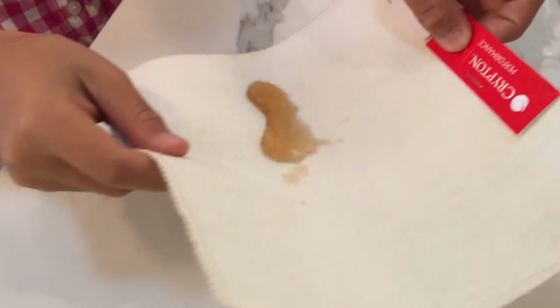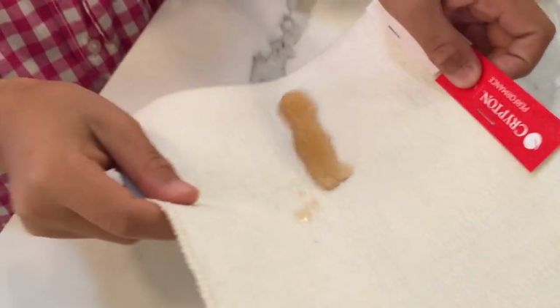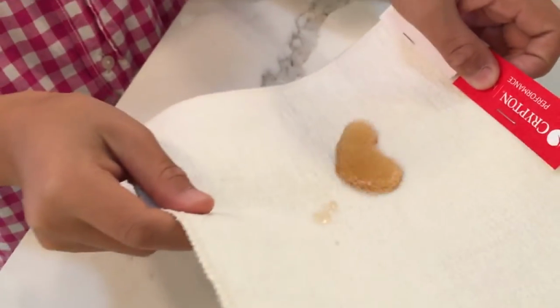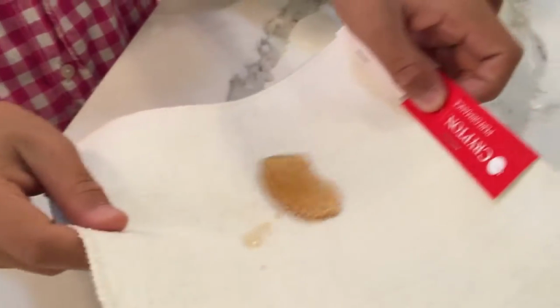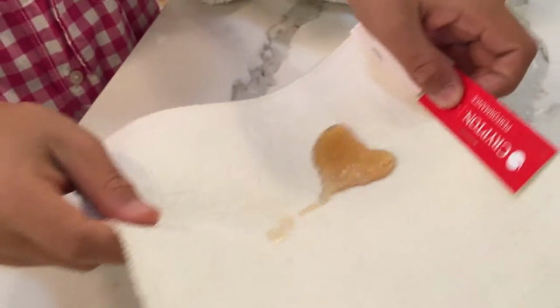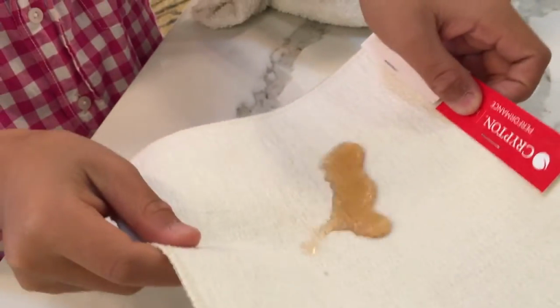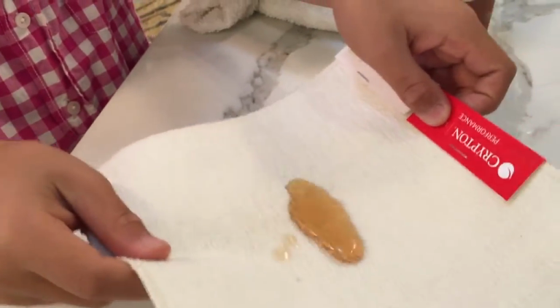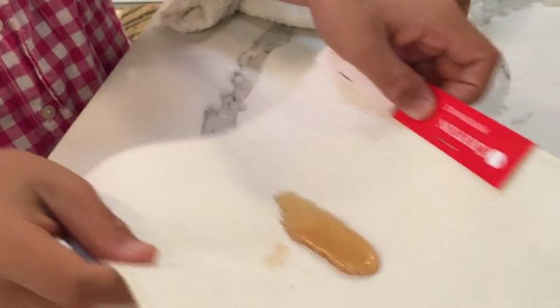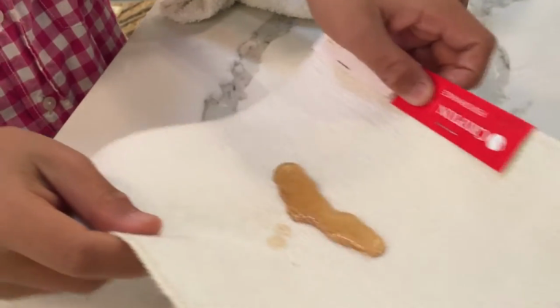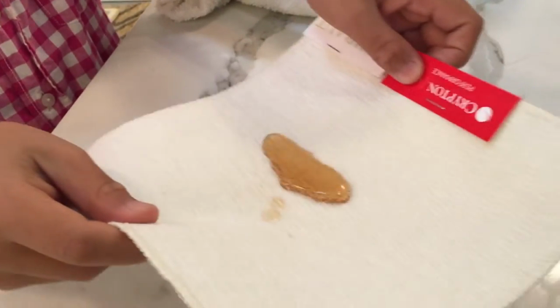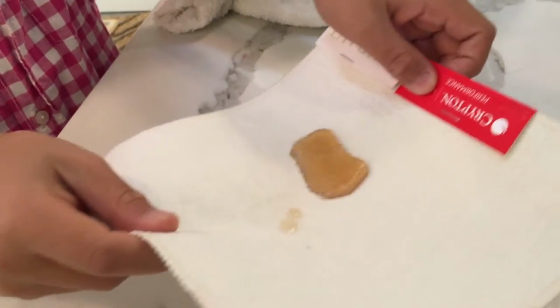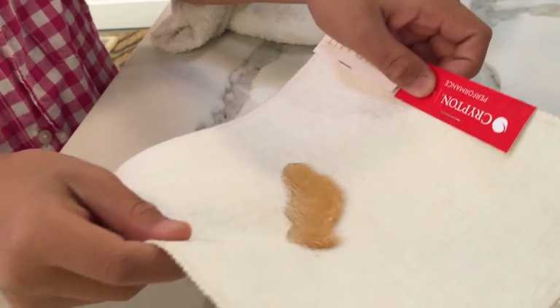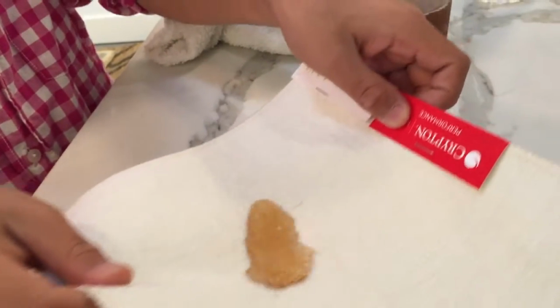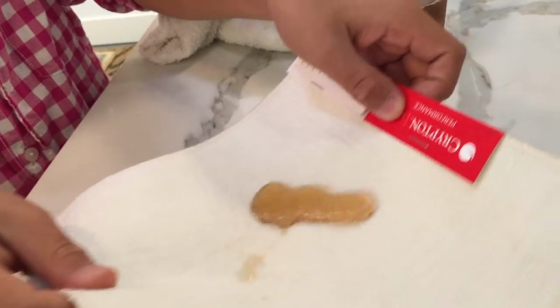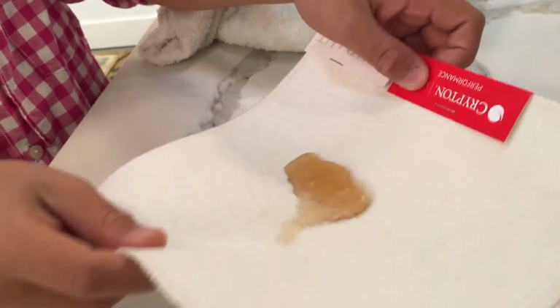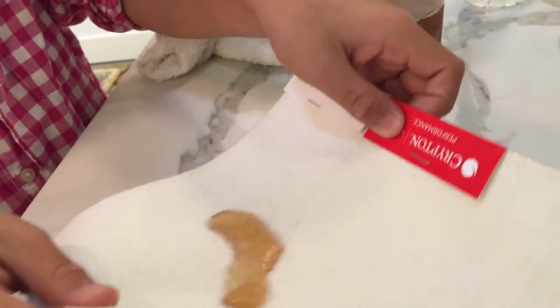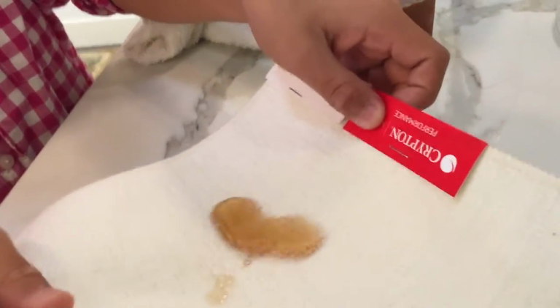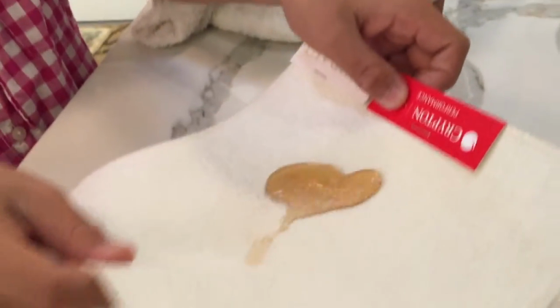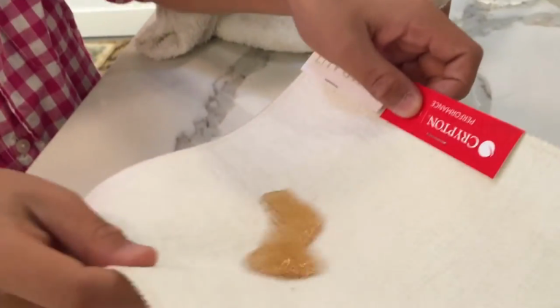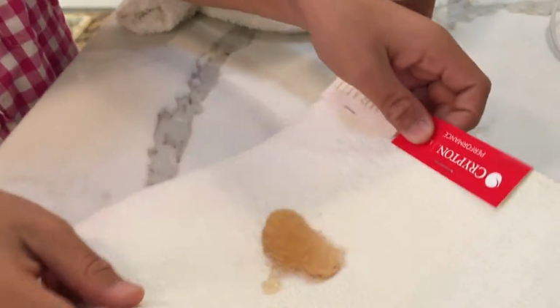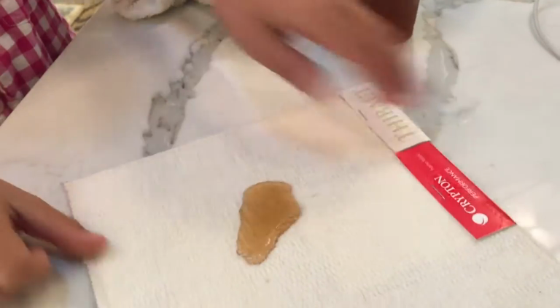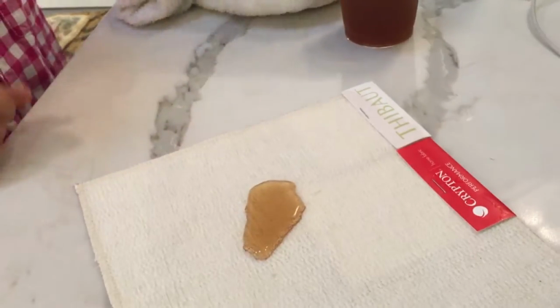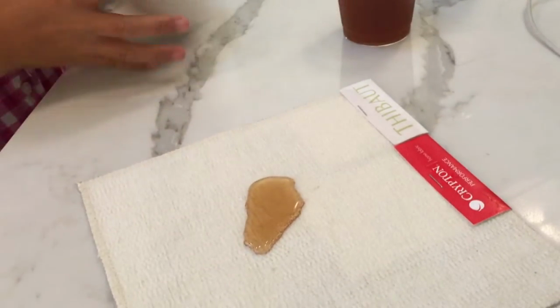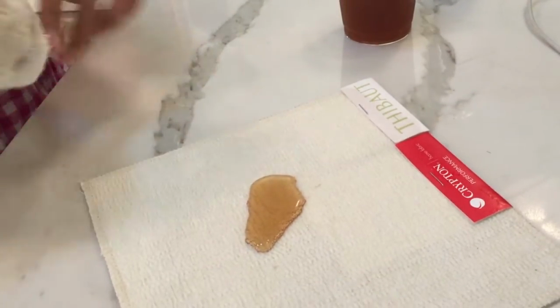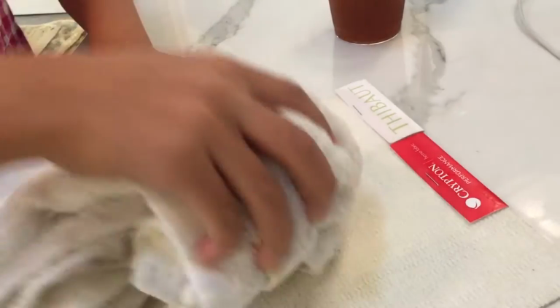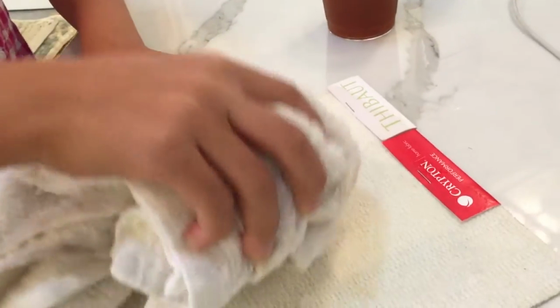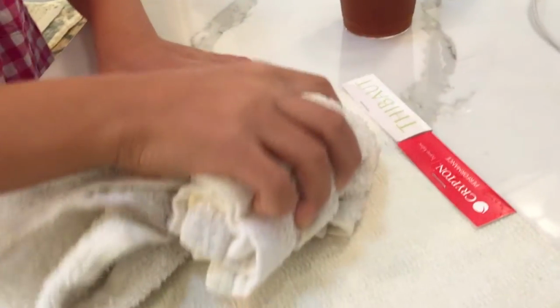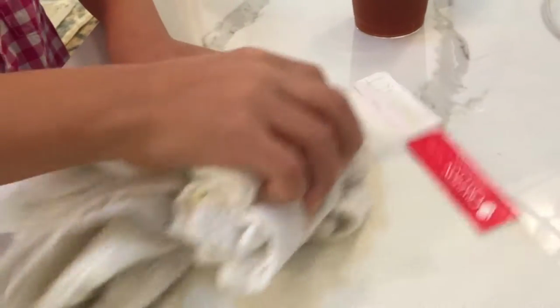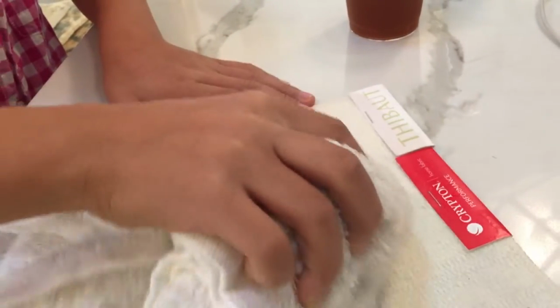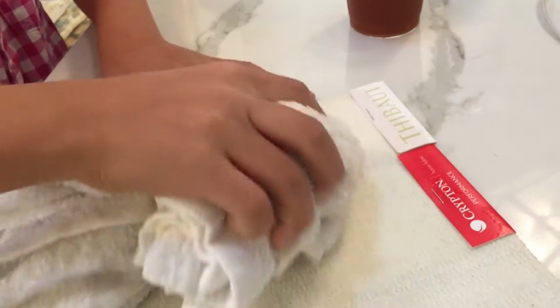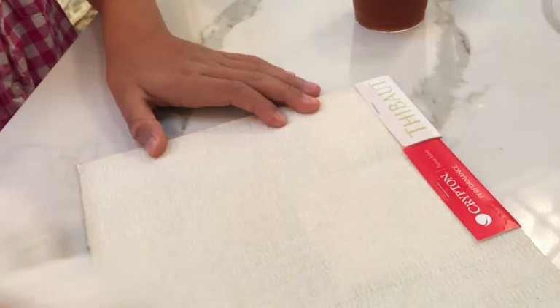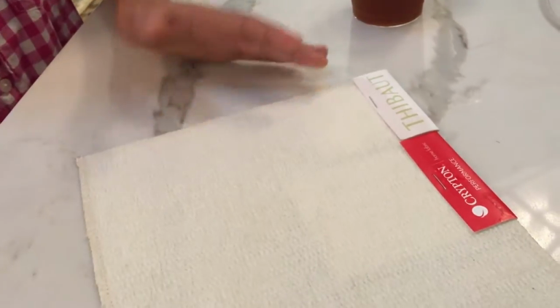No staining. It's resistant to stains, to odors, and watch as we just dab it up and it just disappears just like that.